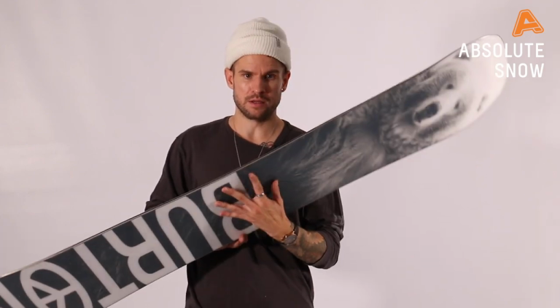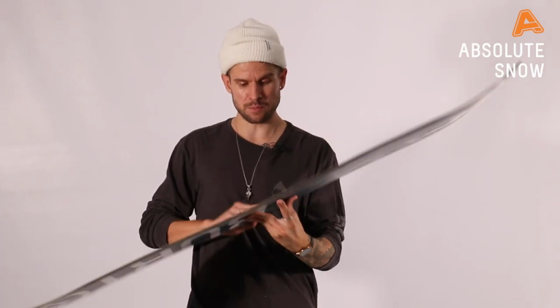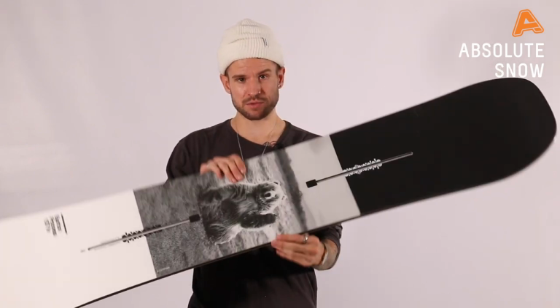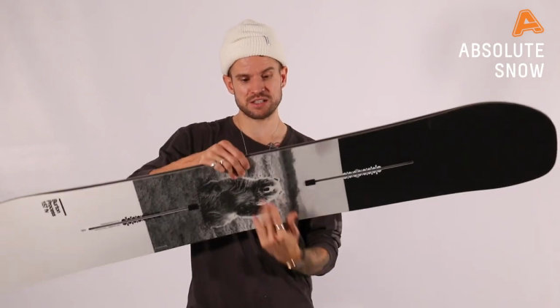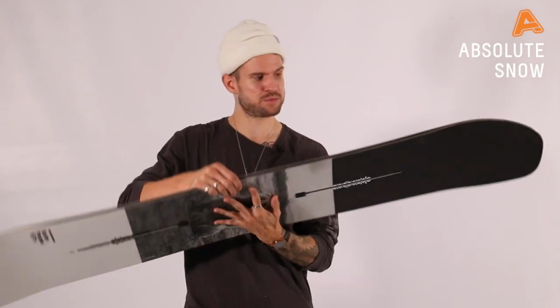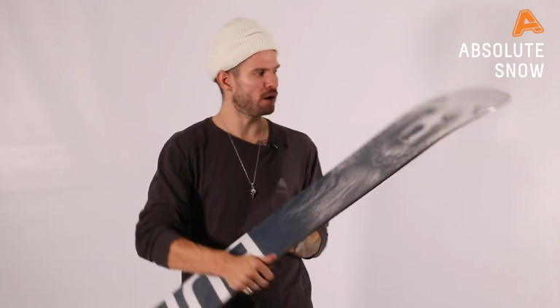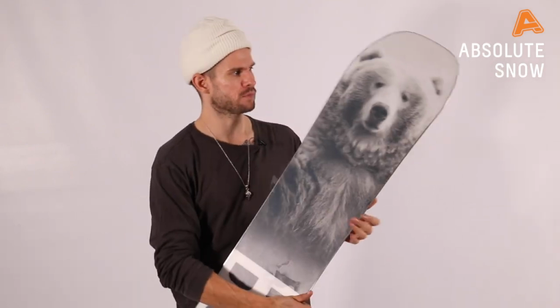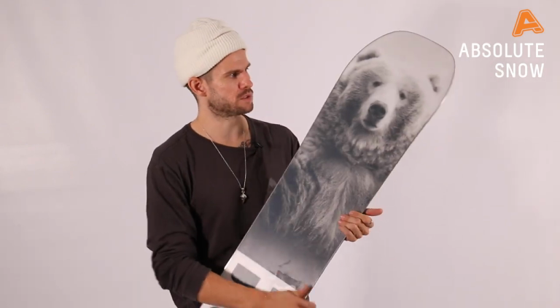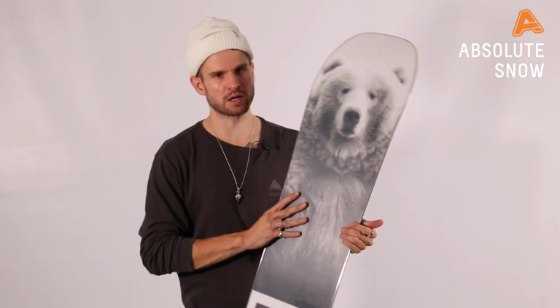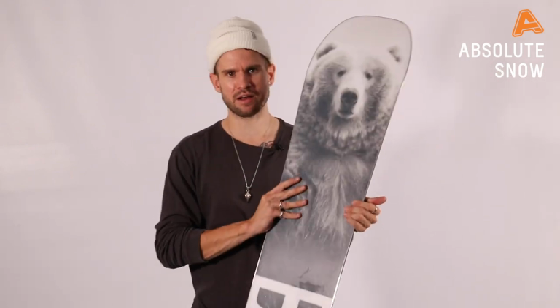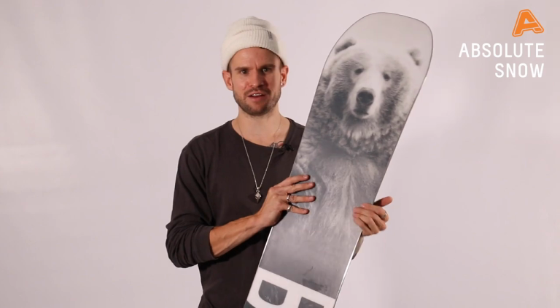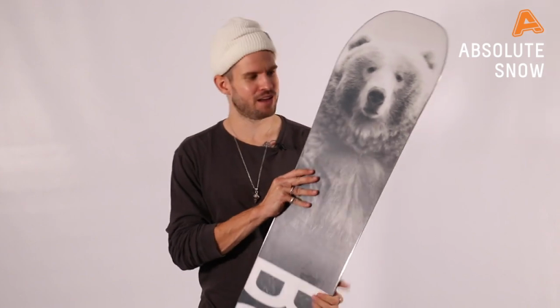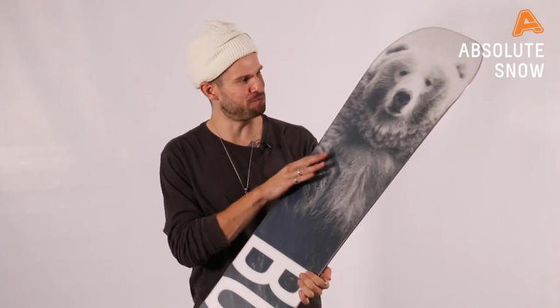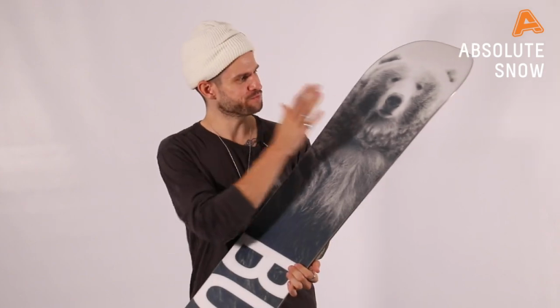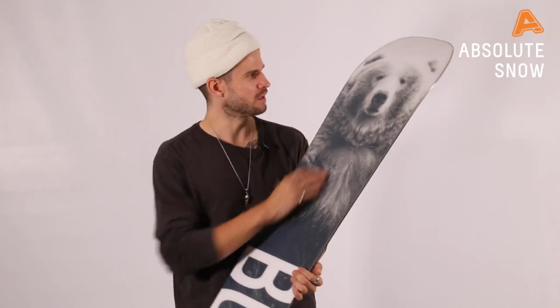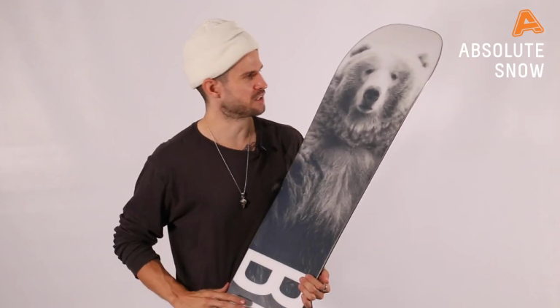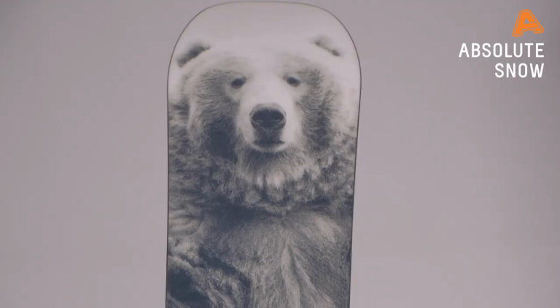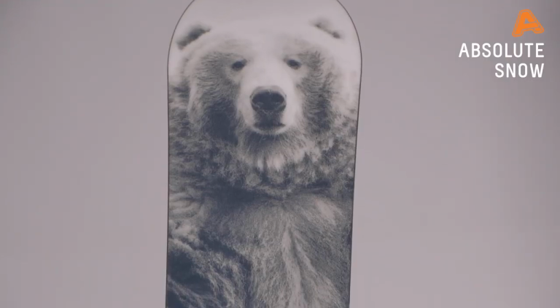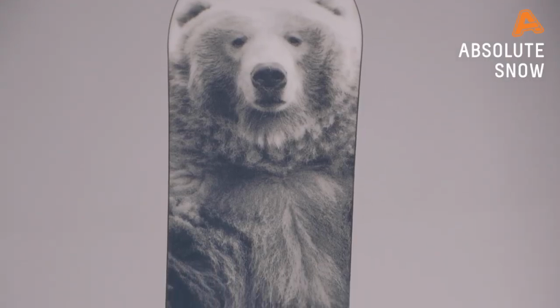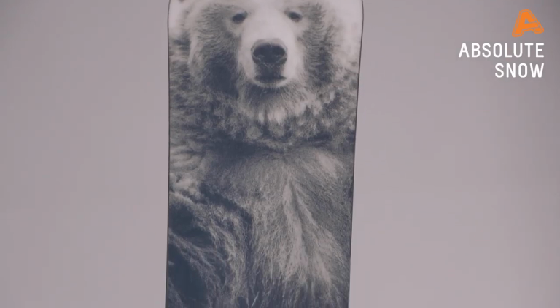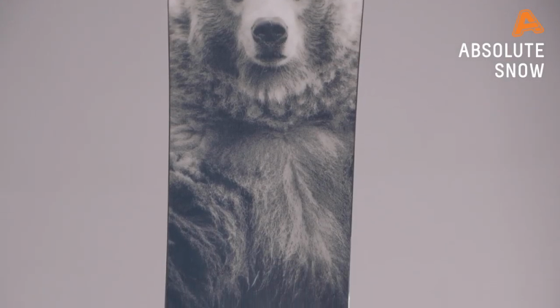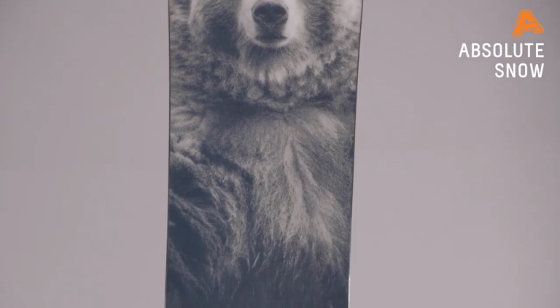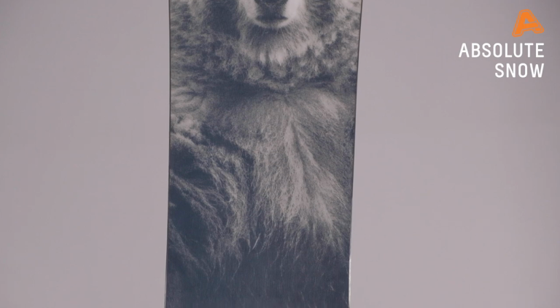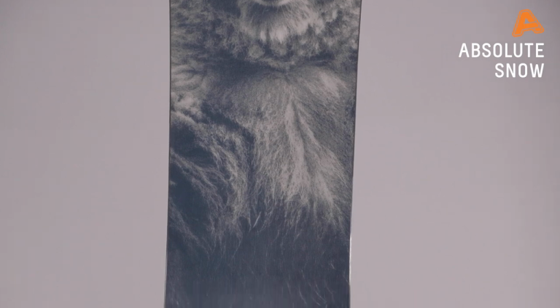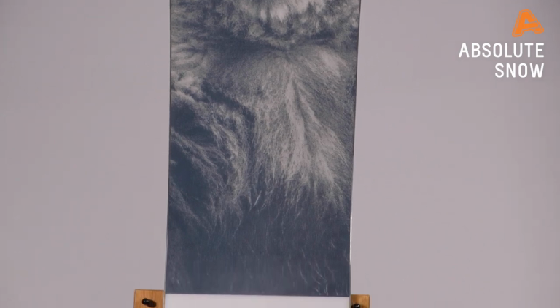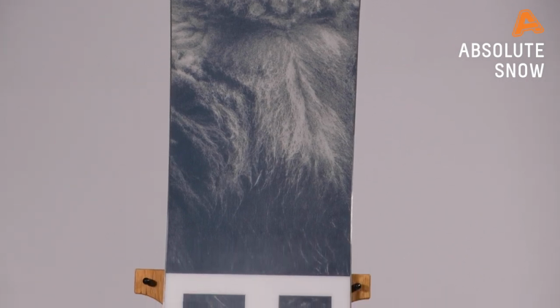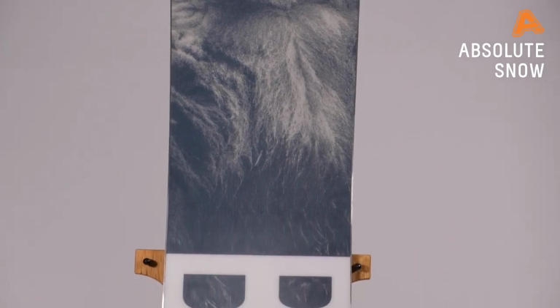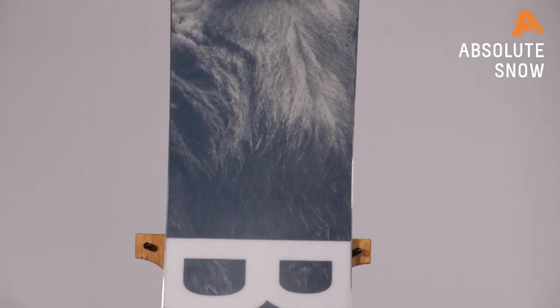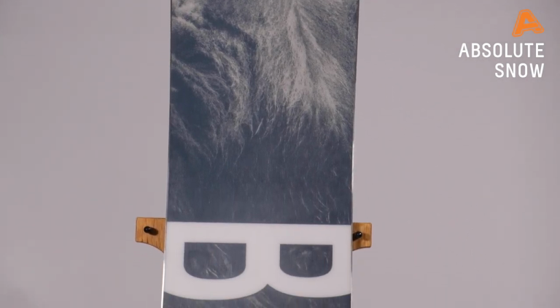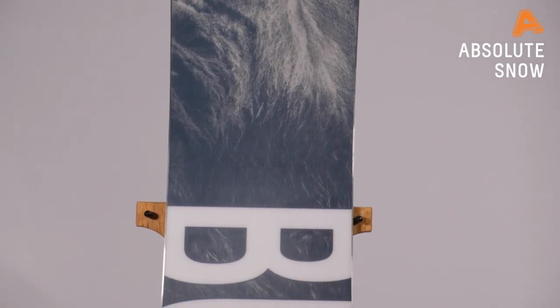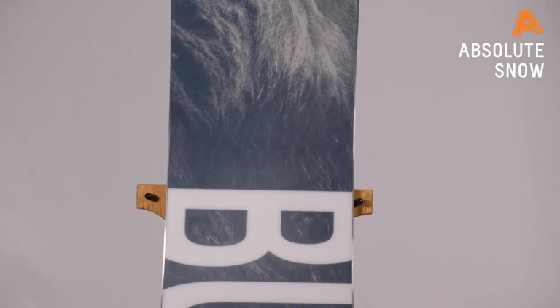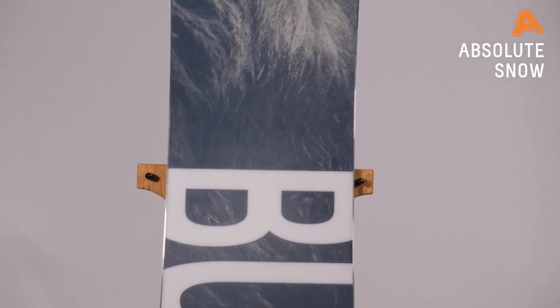In terms of the base, we've got the sintered base material on it, which has got Gary on there again. It's a hard-grade sintered base which will run nice and fast, so you can ride quick on this board as well.